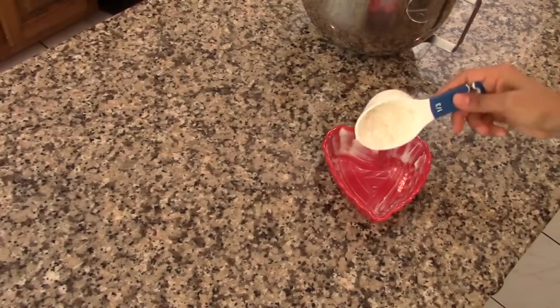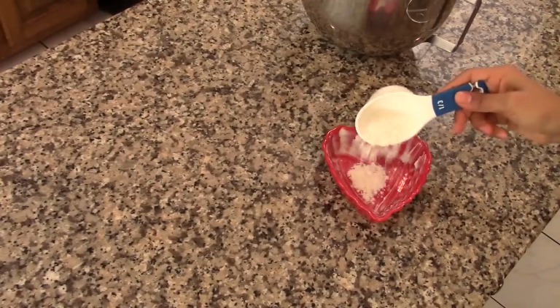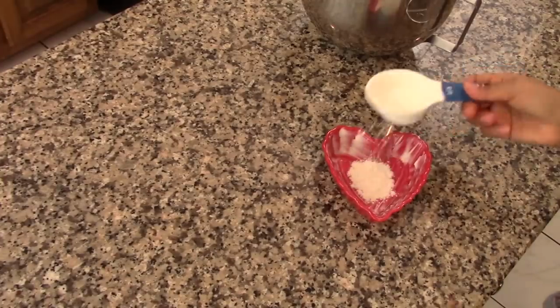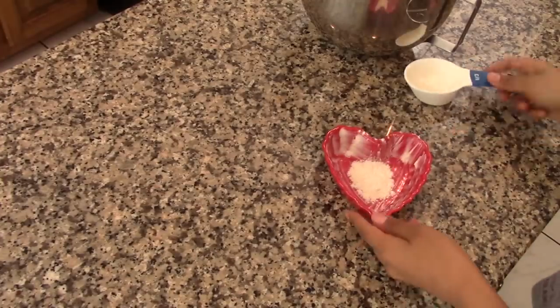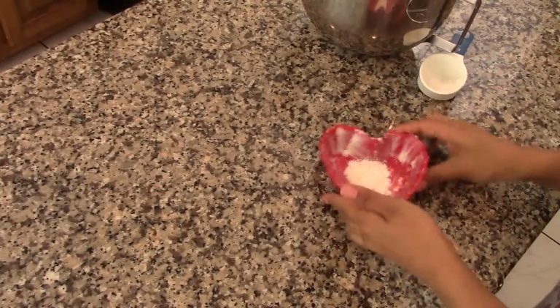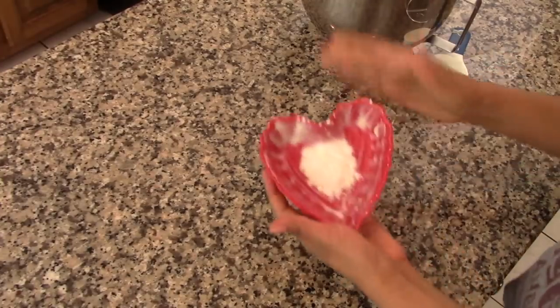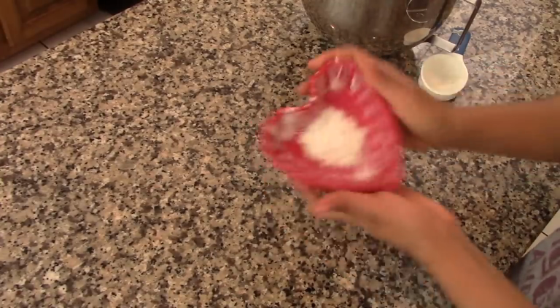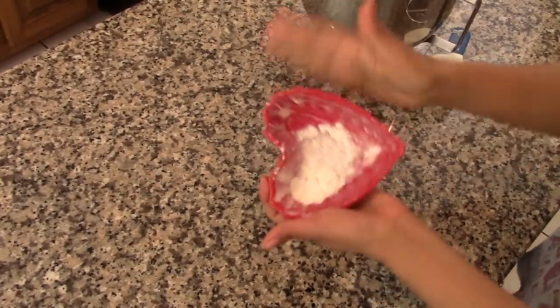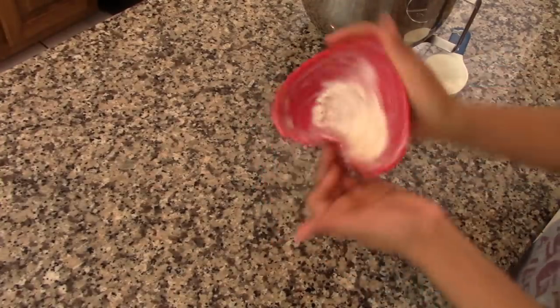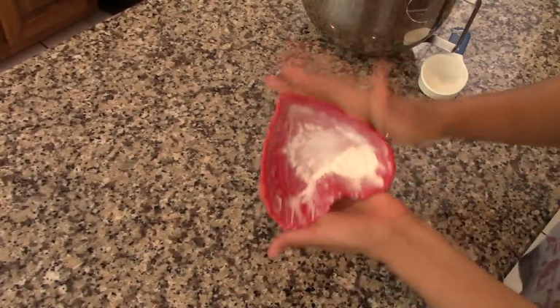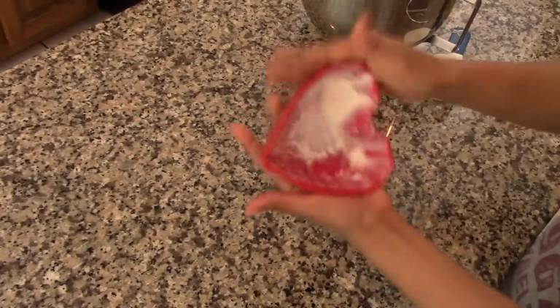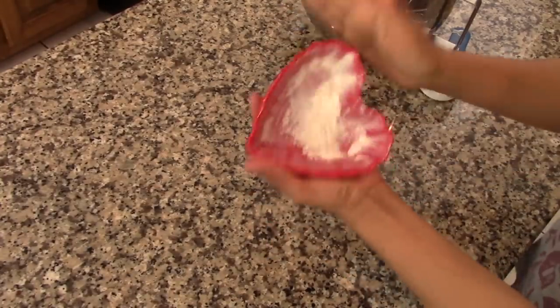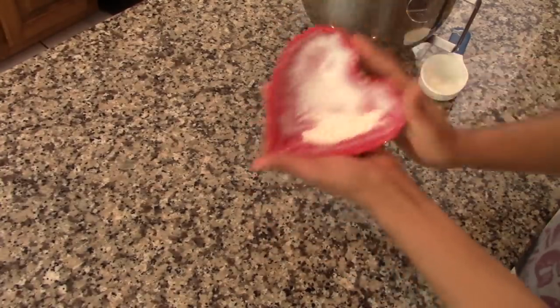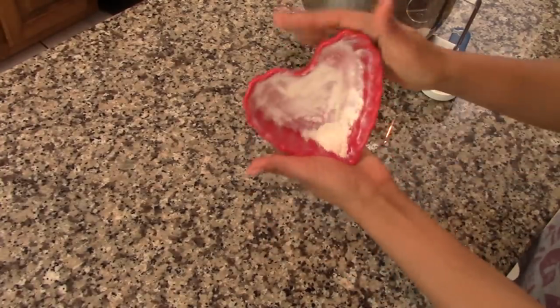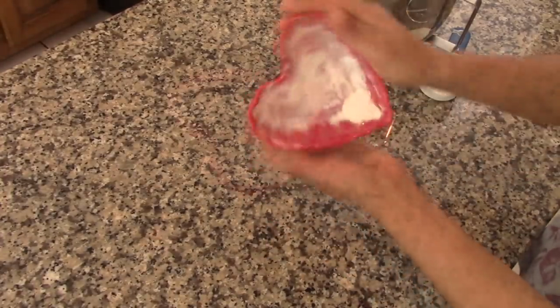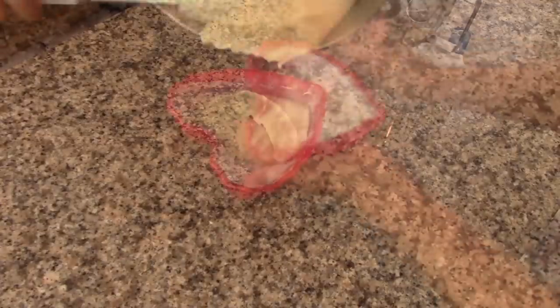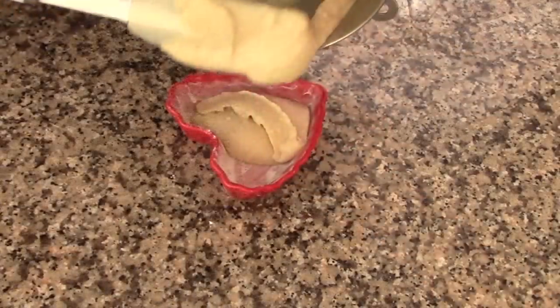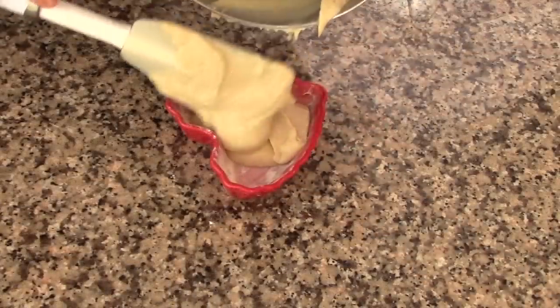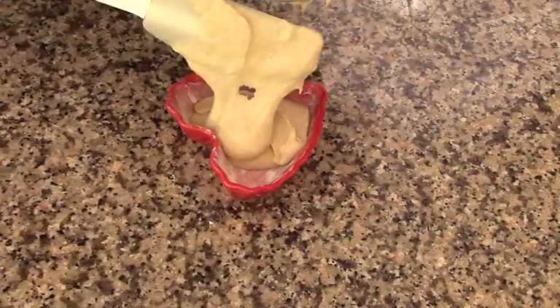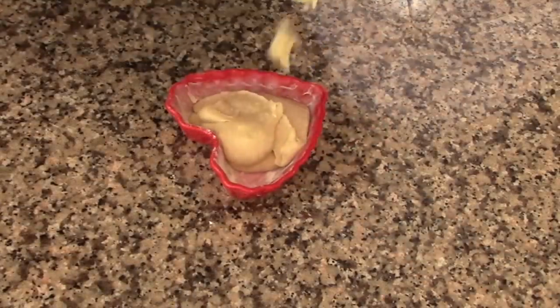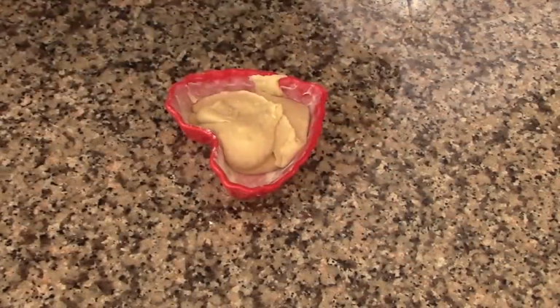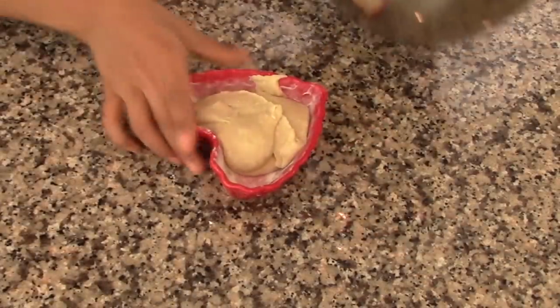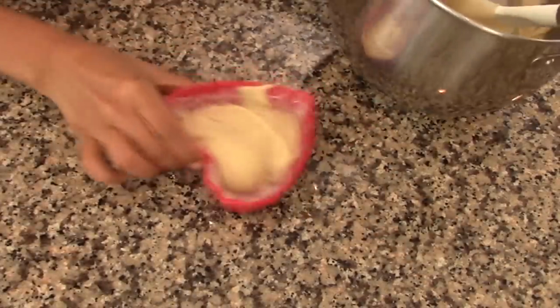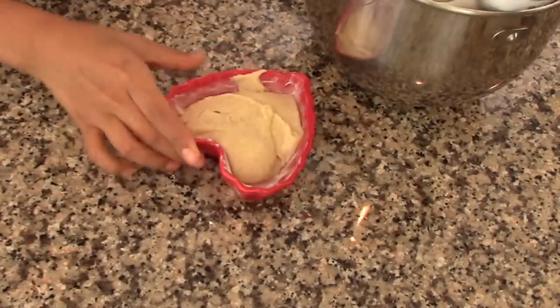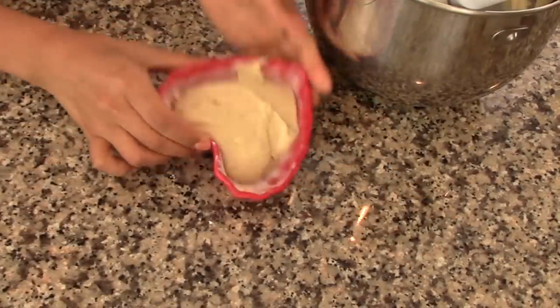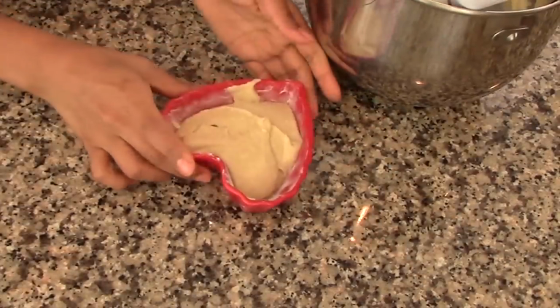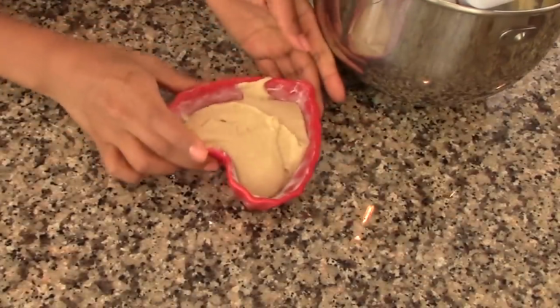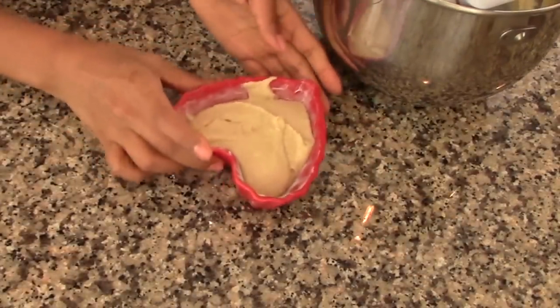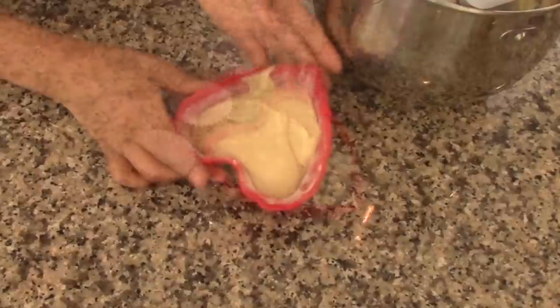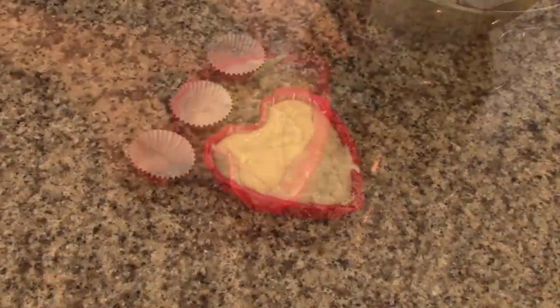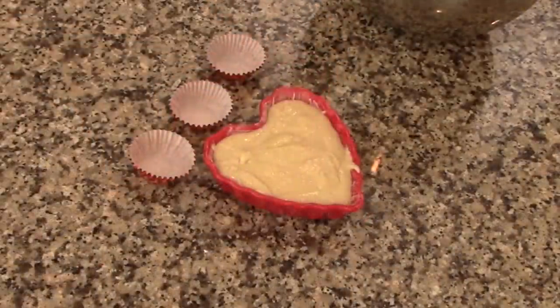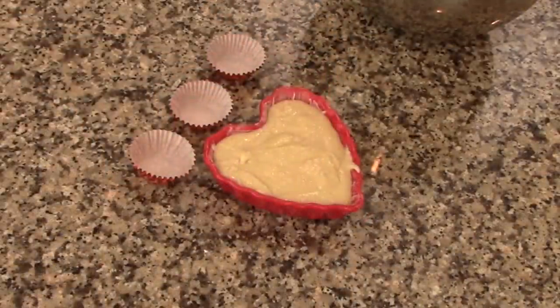Butter your pan. I'm using a 5x5 heart-shaped pan. Then pour the batter into the pan. I don't want the cake to overflow, so I'm using the leftover batter to make four mini cupcakes.